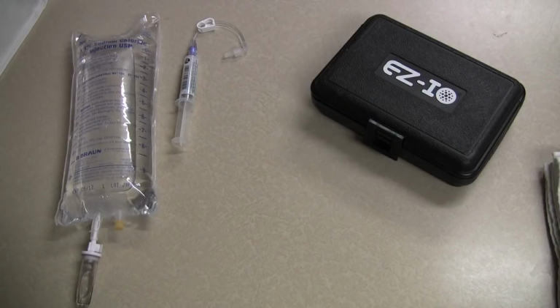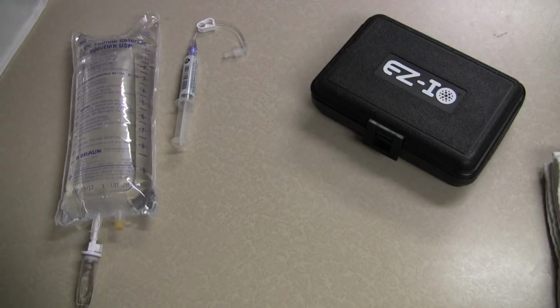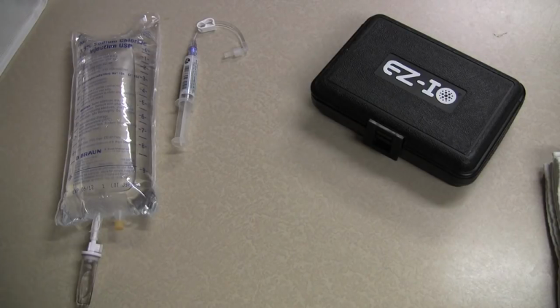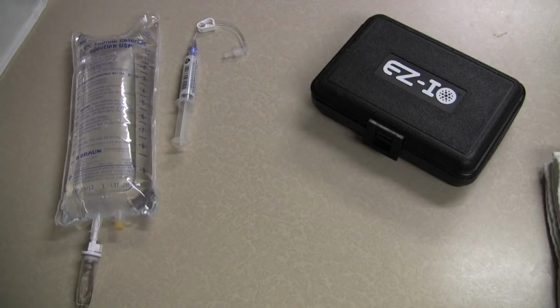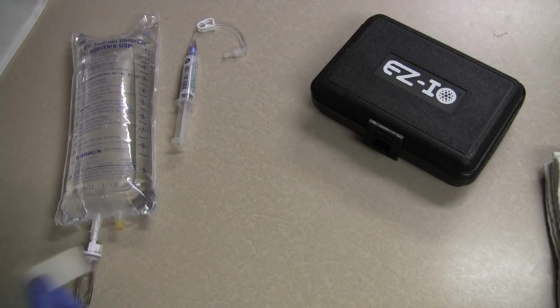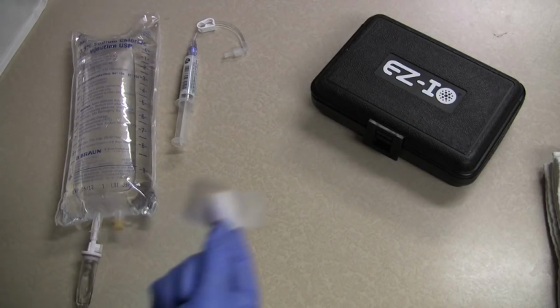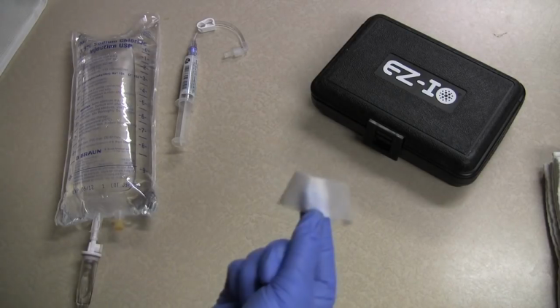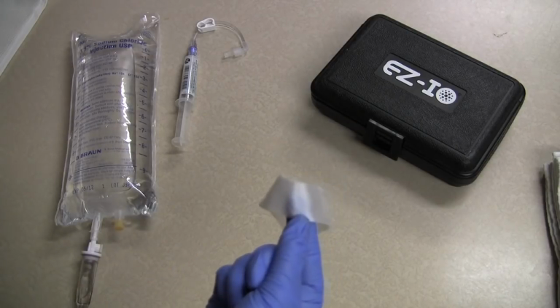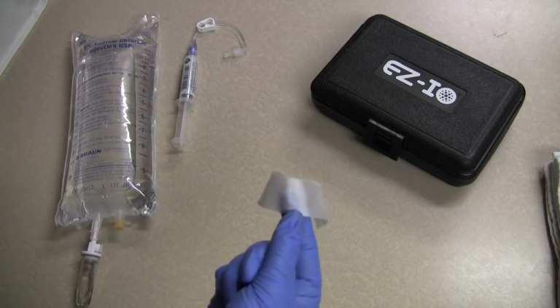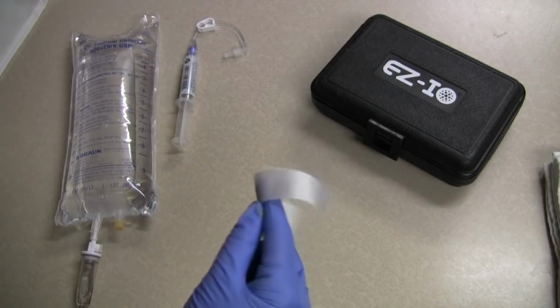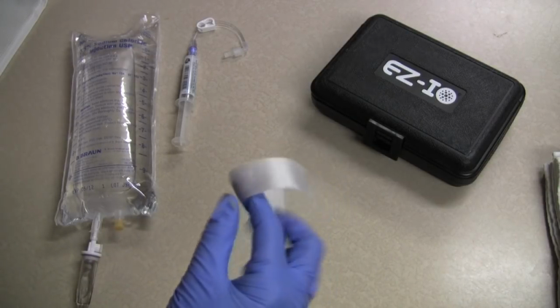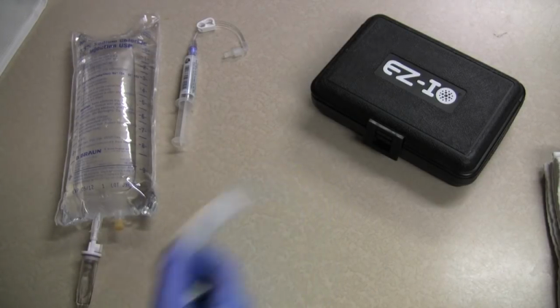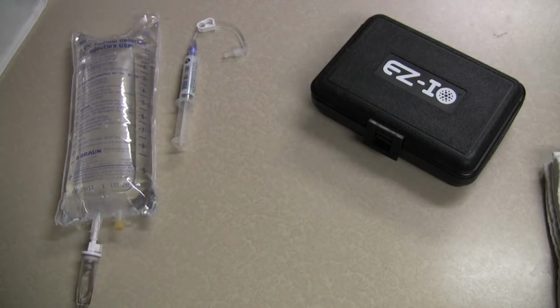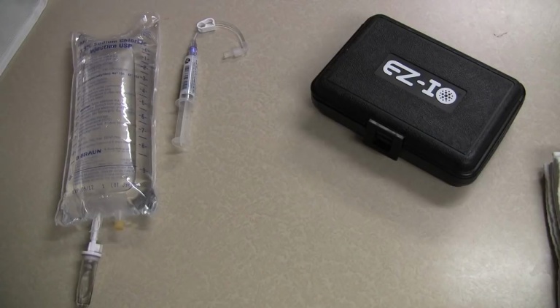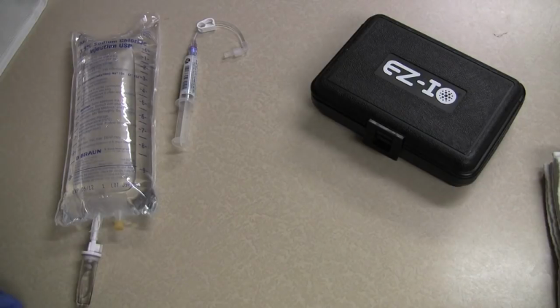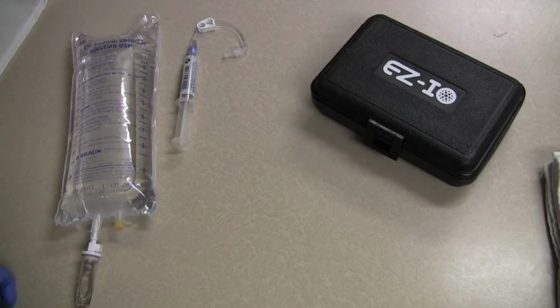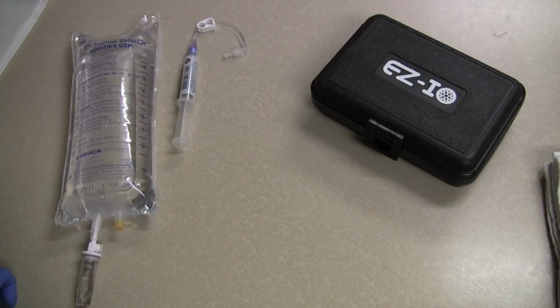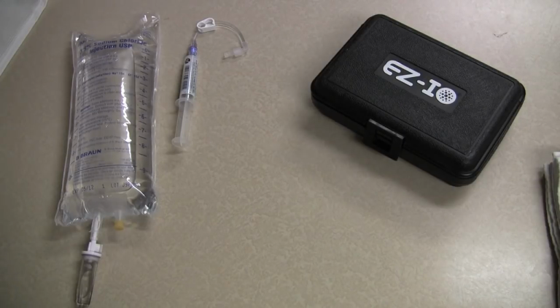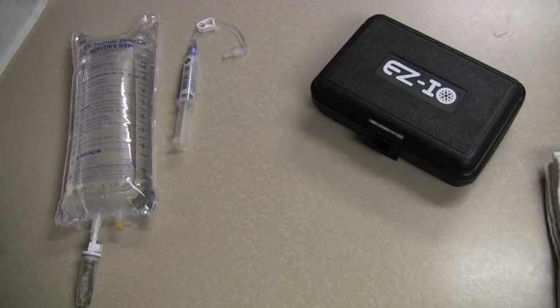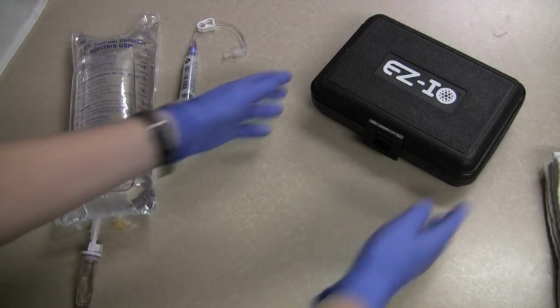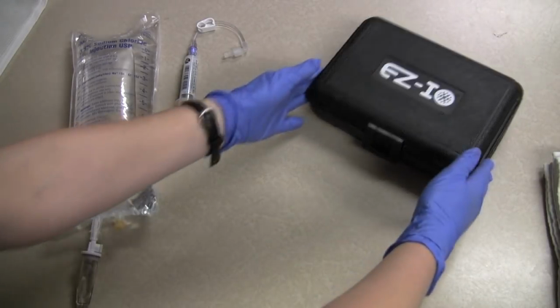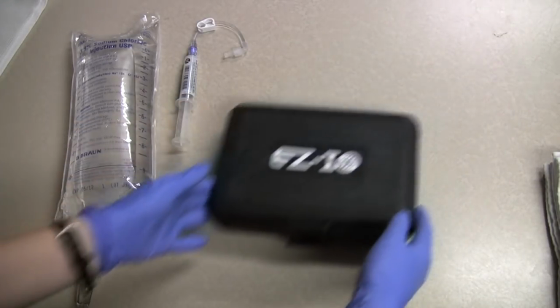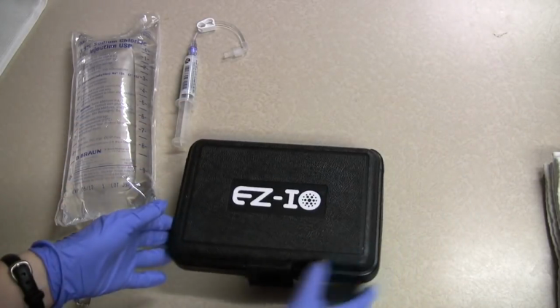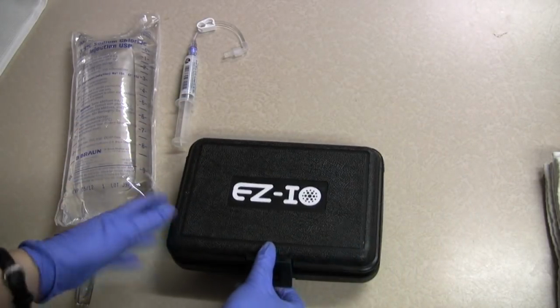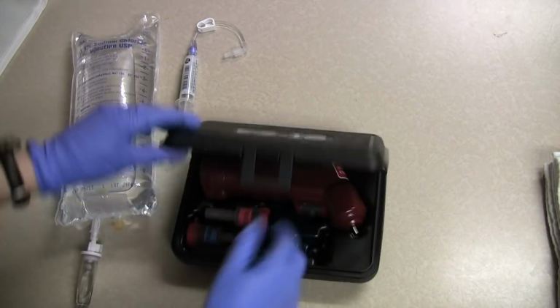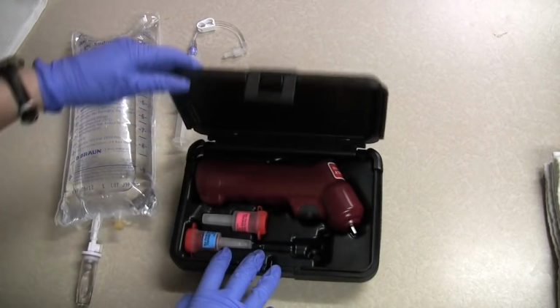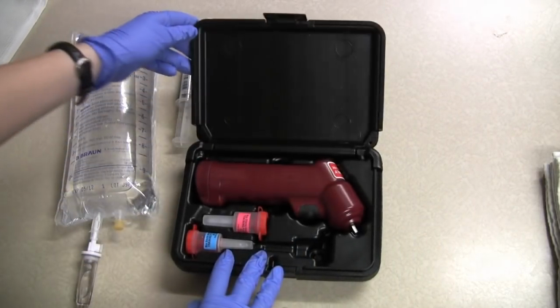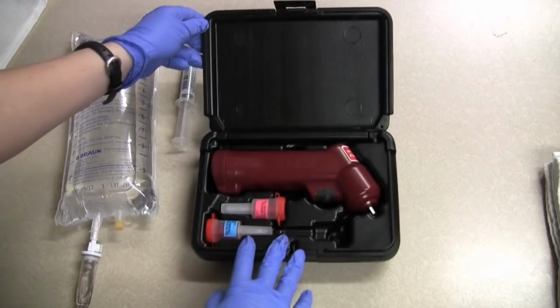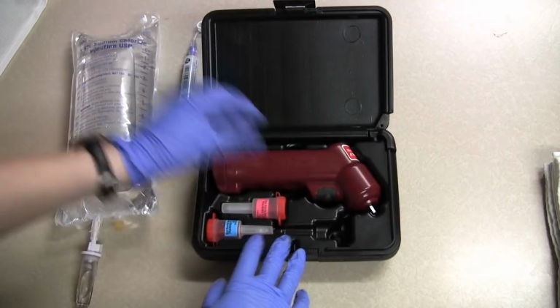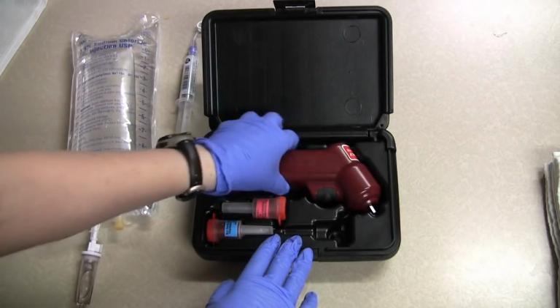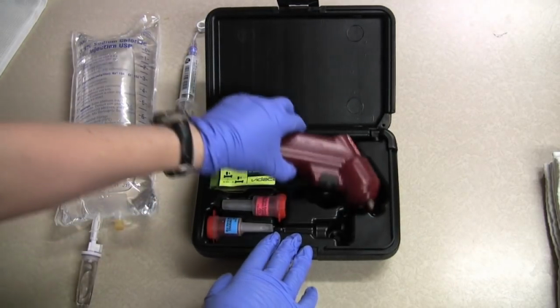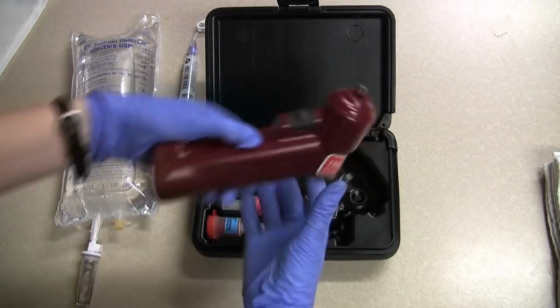I have torn a piece of tape ready for when I secure the IO, and I want to go ahead and check the drill, make sure the batteries are working, and I'll pick the right needle.